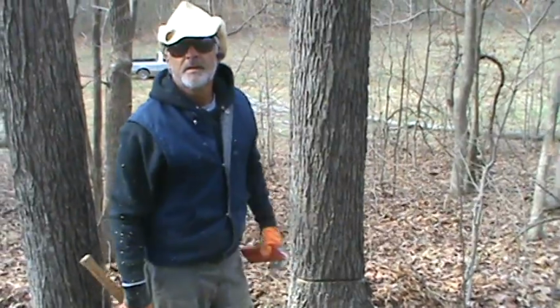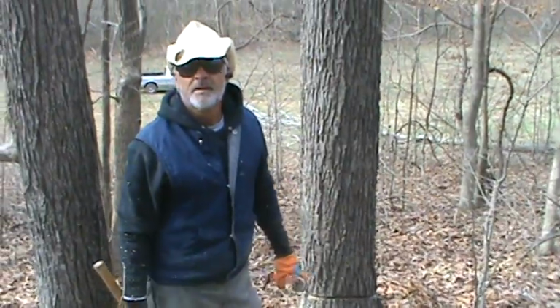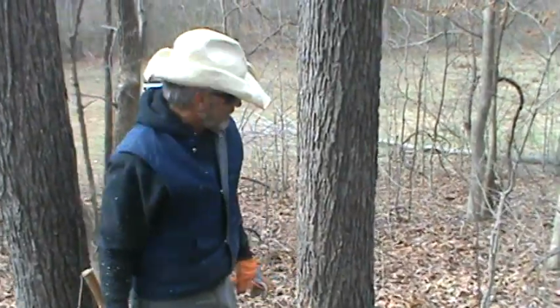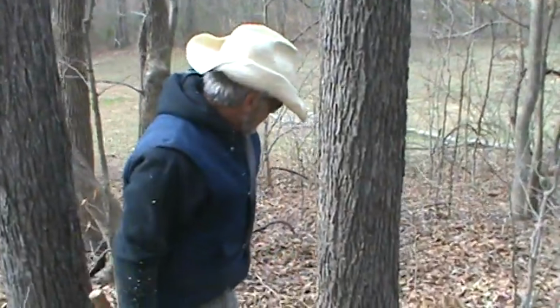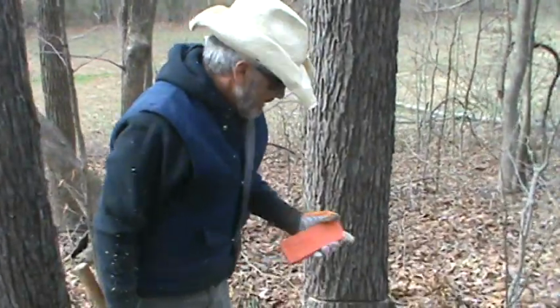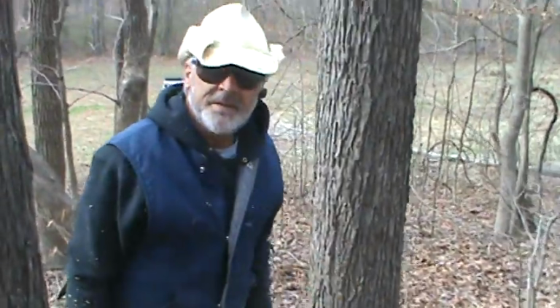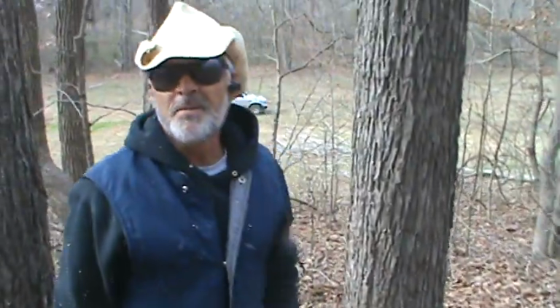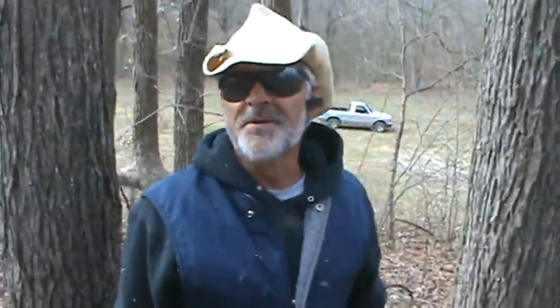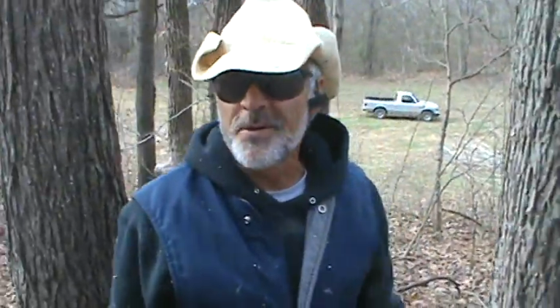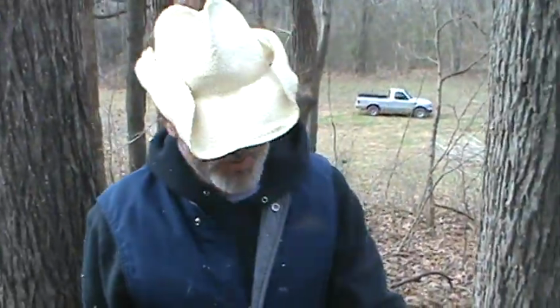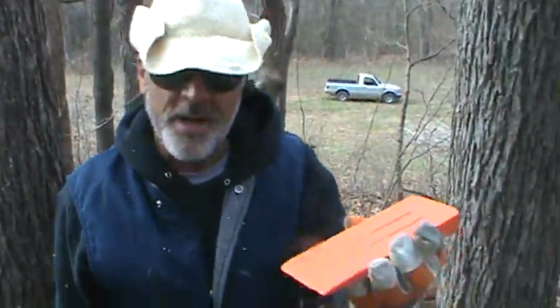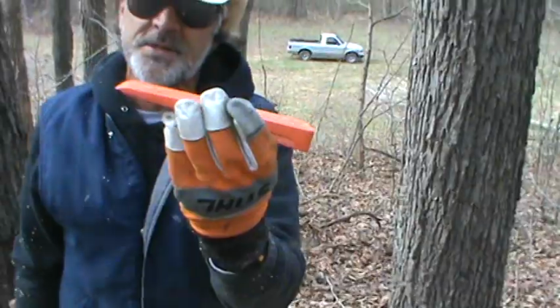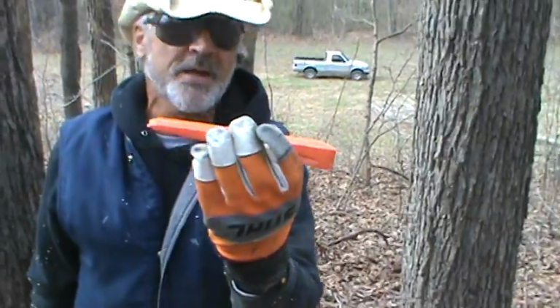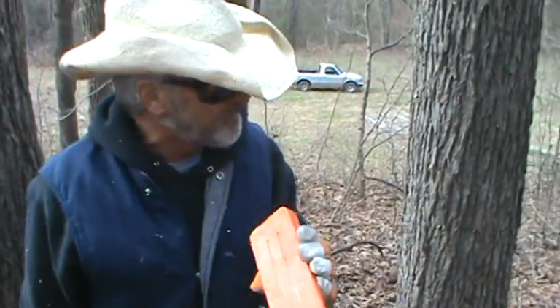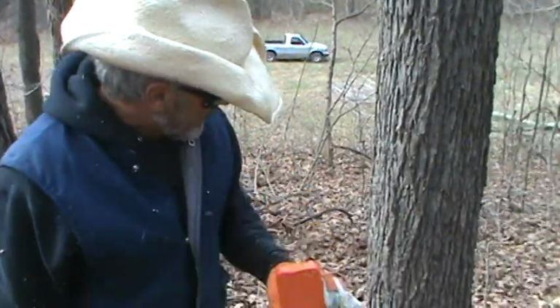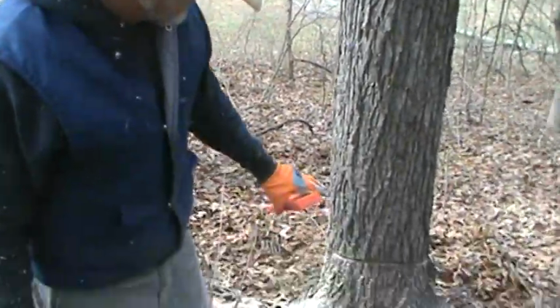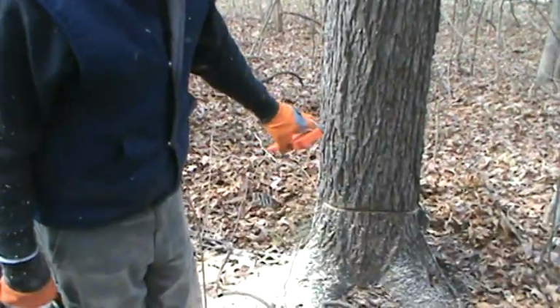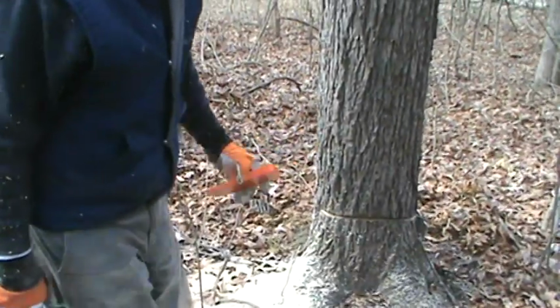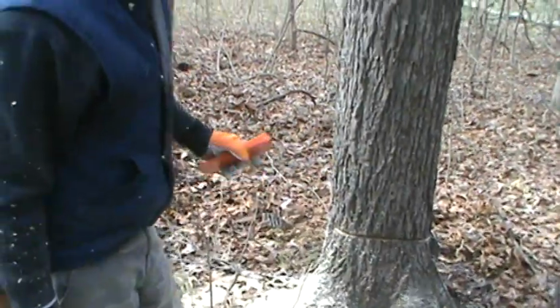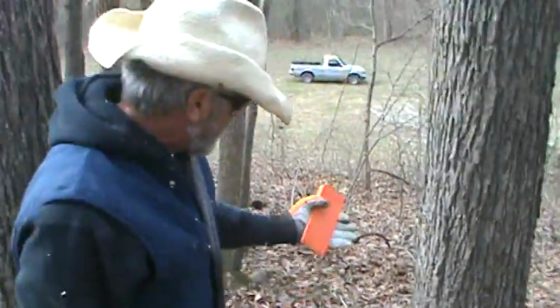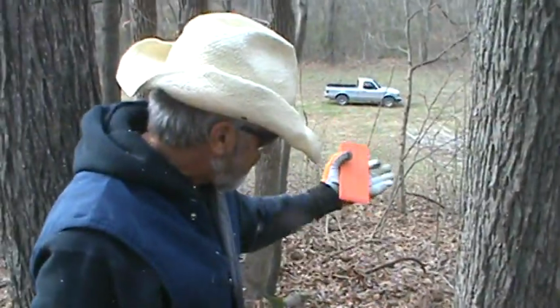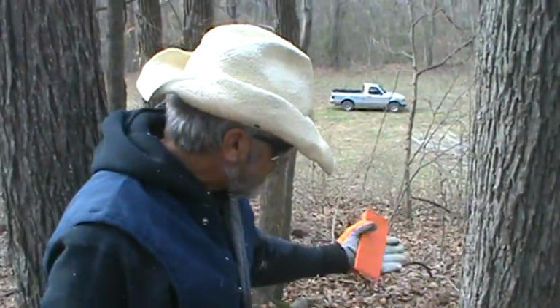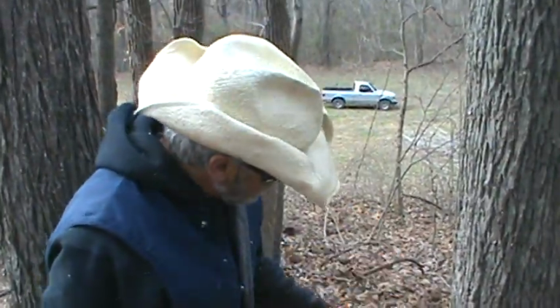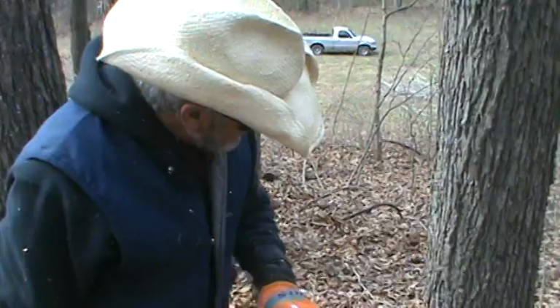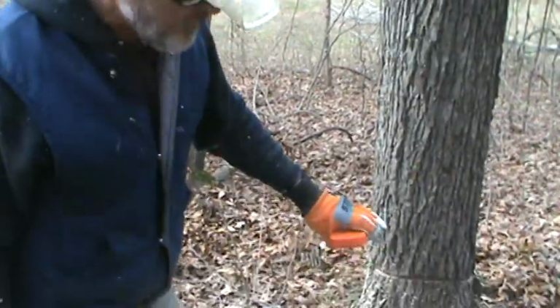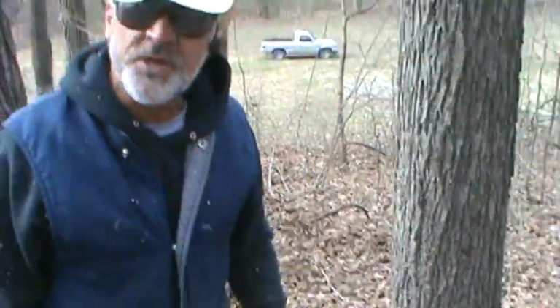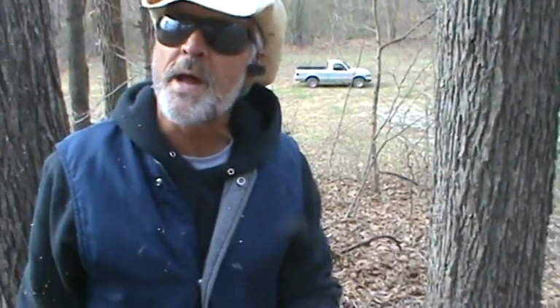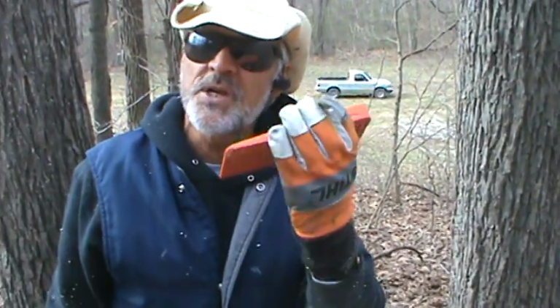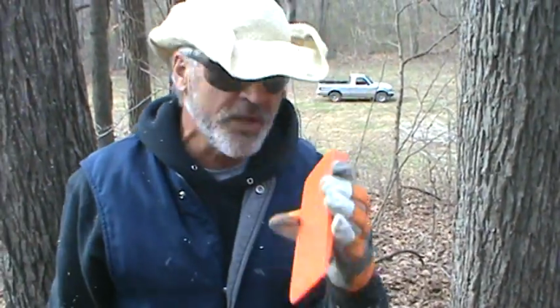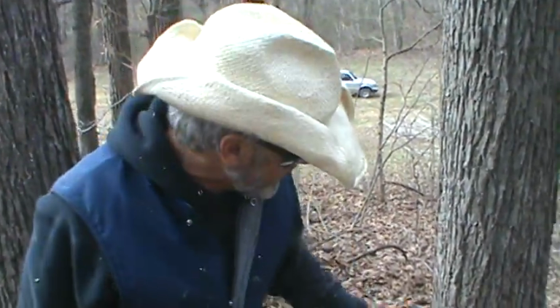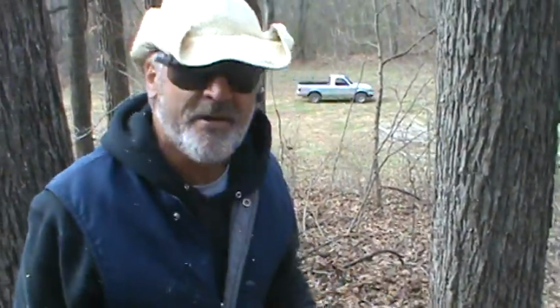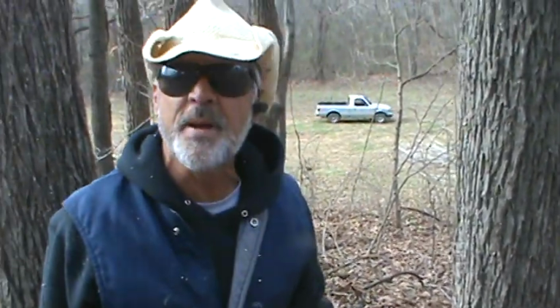Hey, what you doing? Hey Bubba, I'll tell you what I'm going to do today. We're going to use a wedge — you see this wedge? Cut a little tree down here Bubba. What I've done, I've already knocked it. Now I'm going to stick the wedge in that little slit from there. You know what I mean?